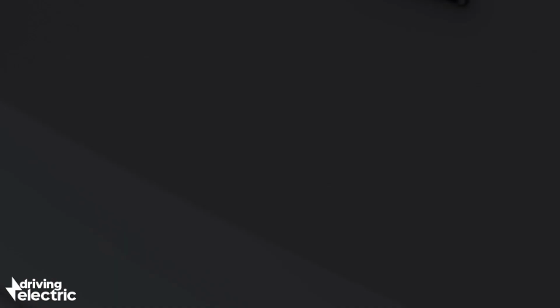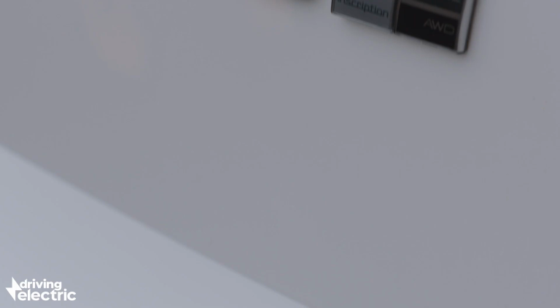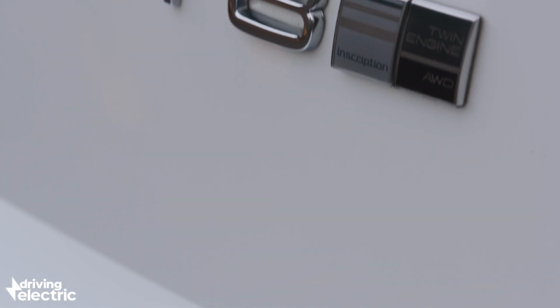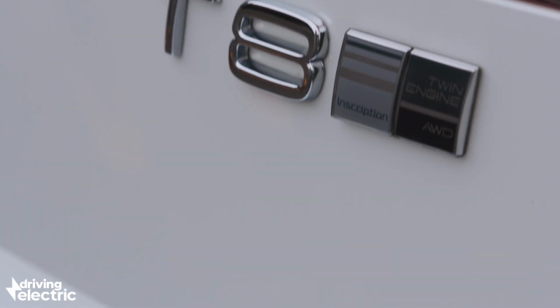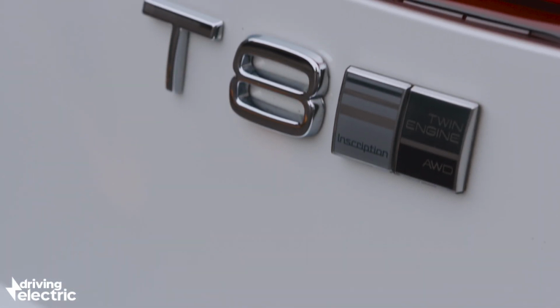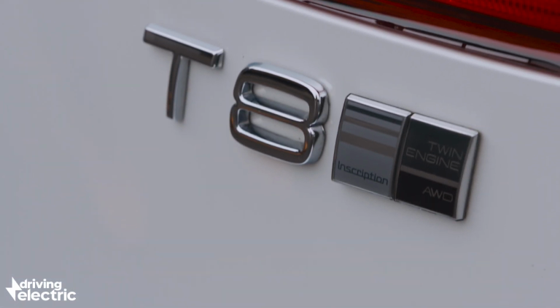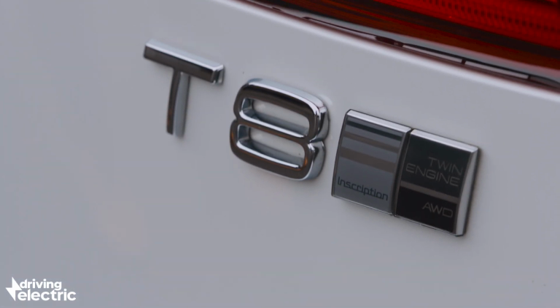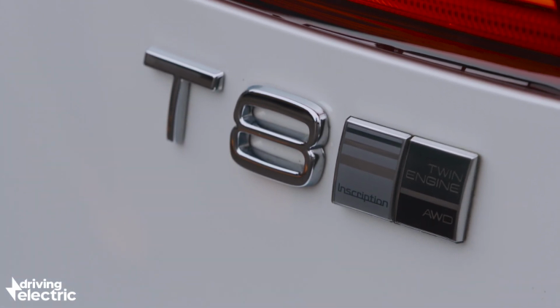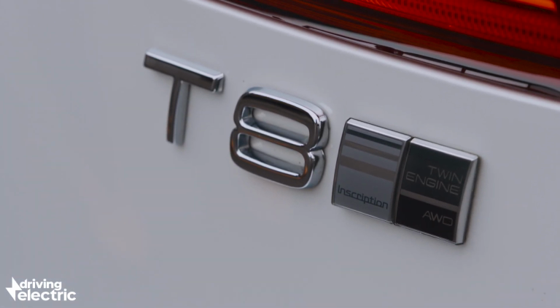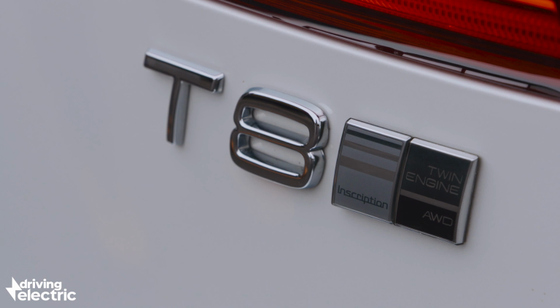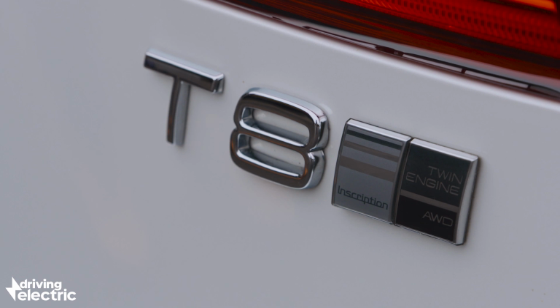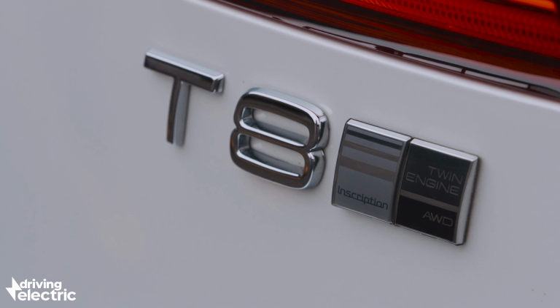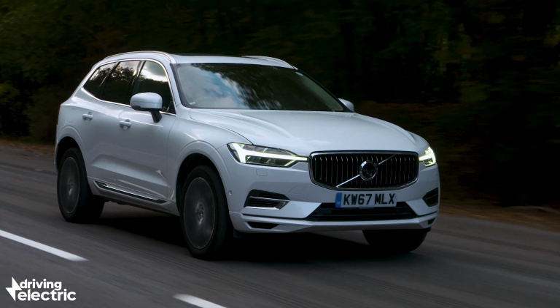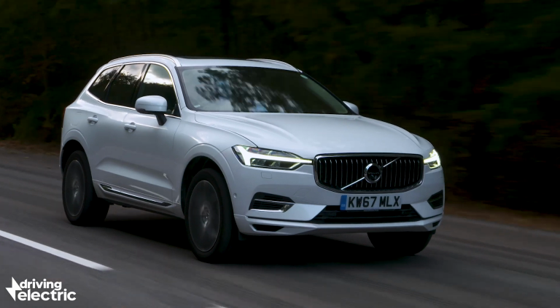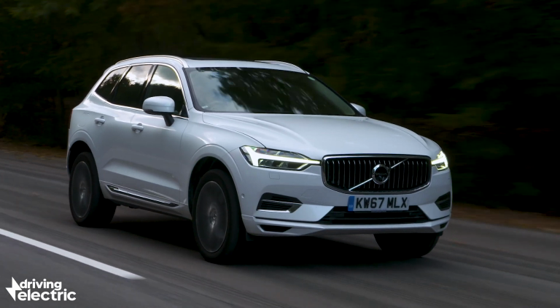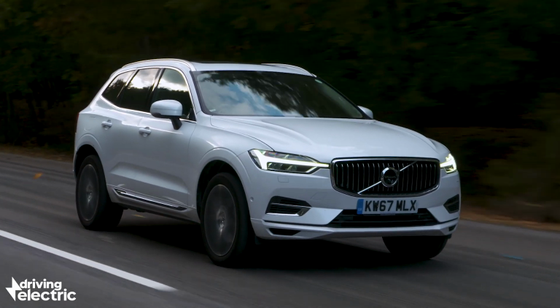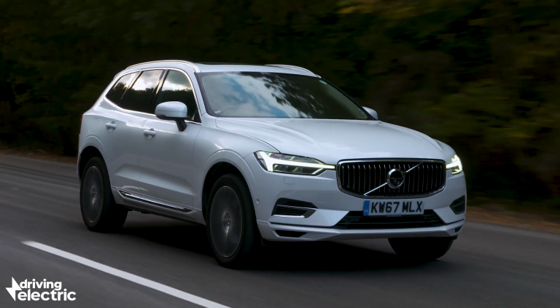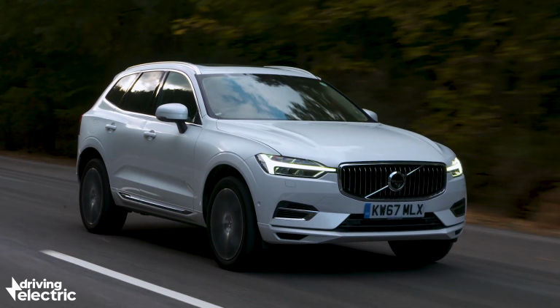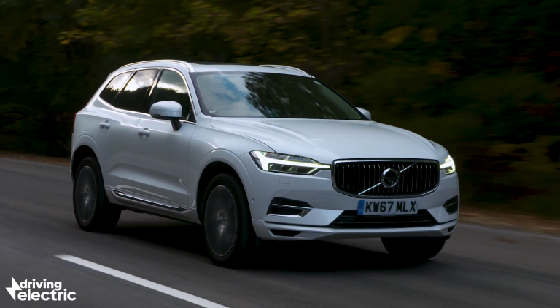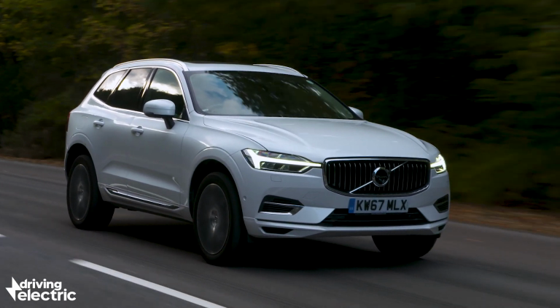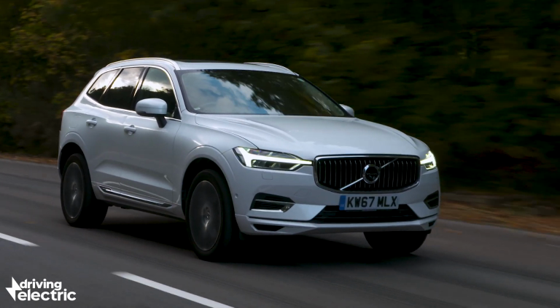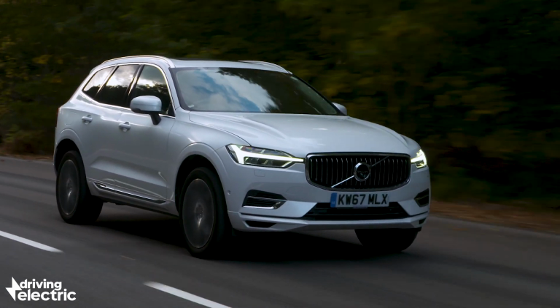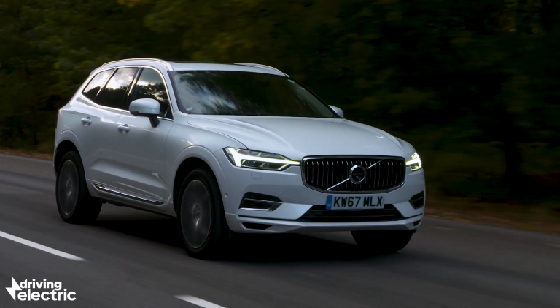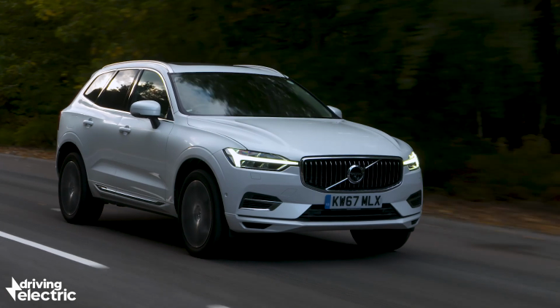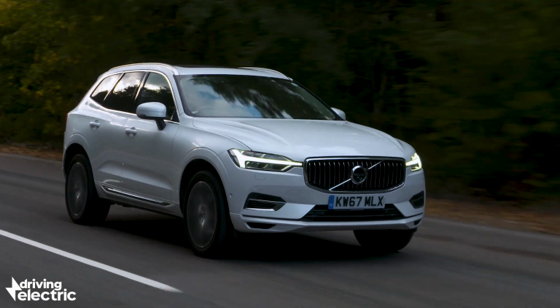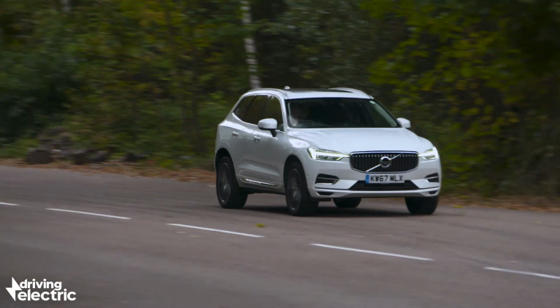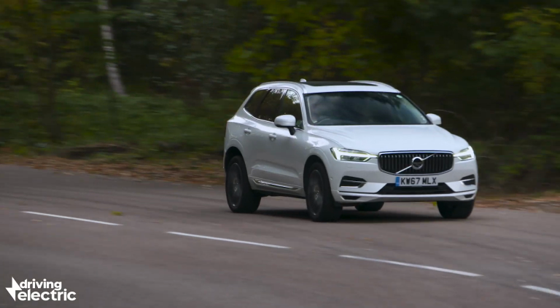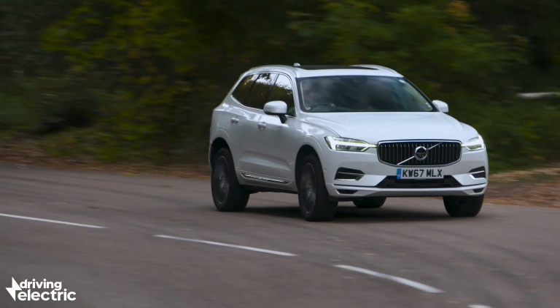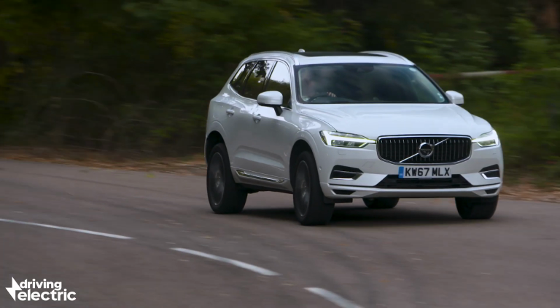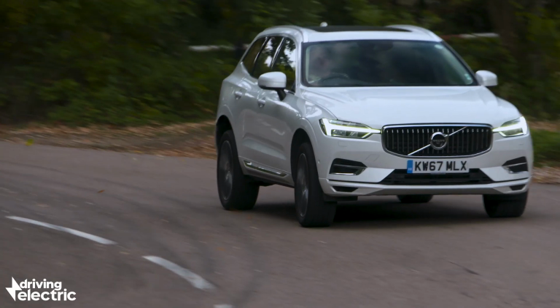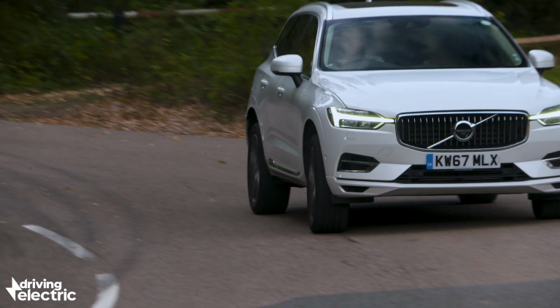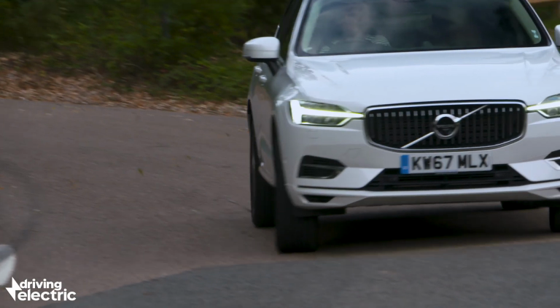Plug-in hybrids often have four-wheel drive capability, as with the XC60, which has the electric motor driving the rear wheels and the petrol engine the front wheels, although there are exceptions to that rule that are front-wheel drive only.